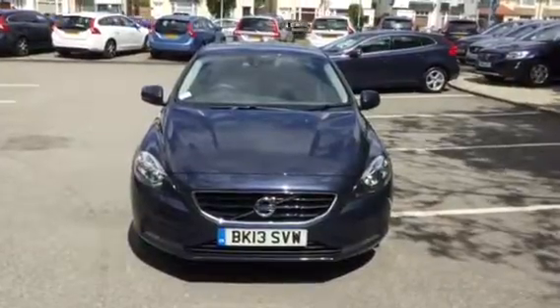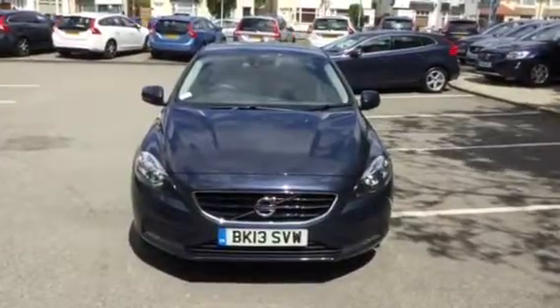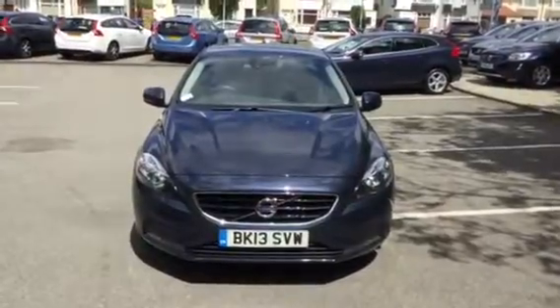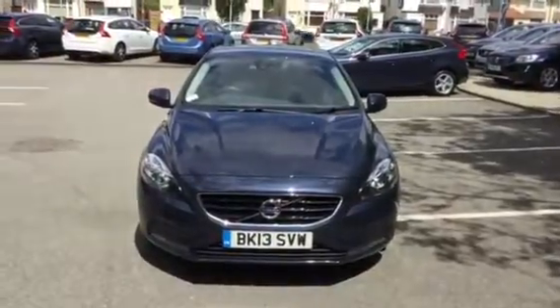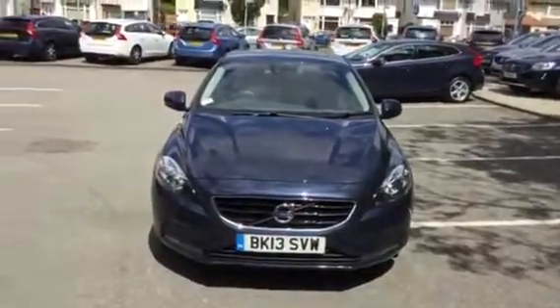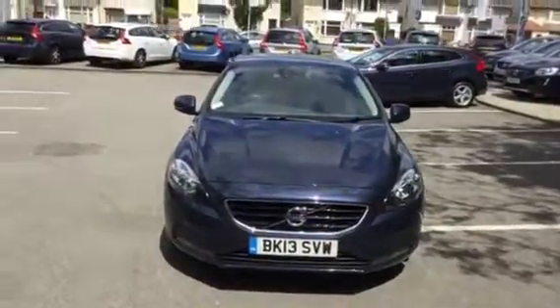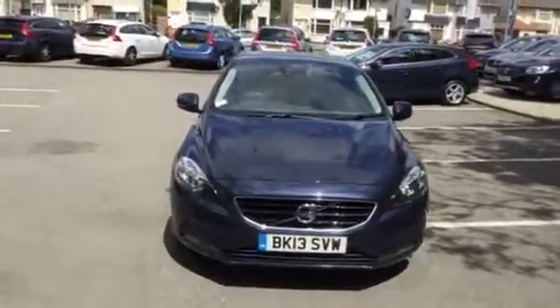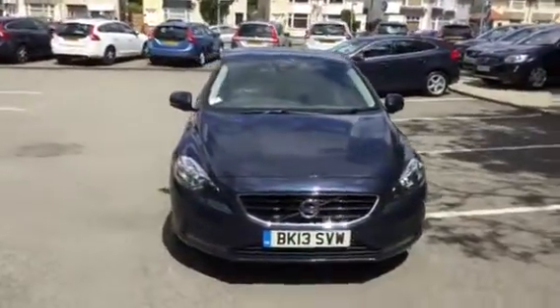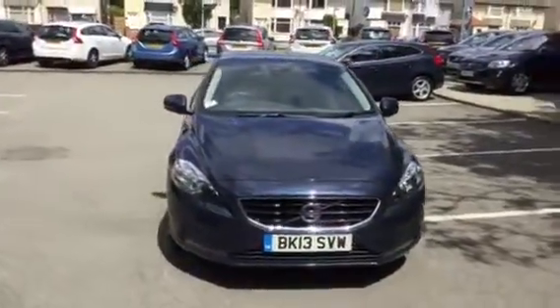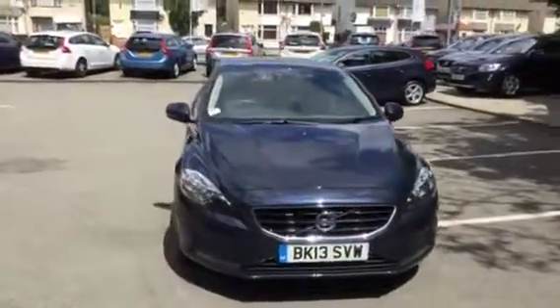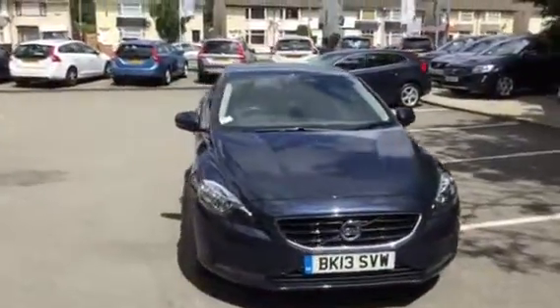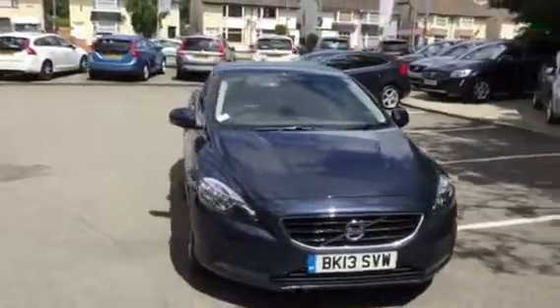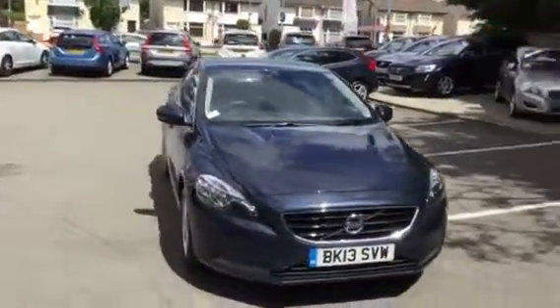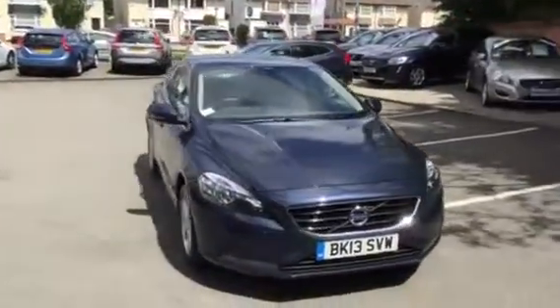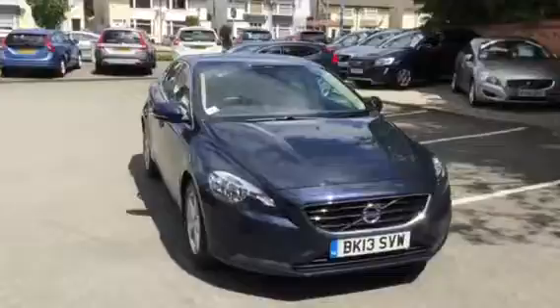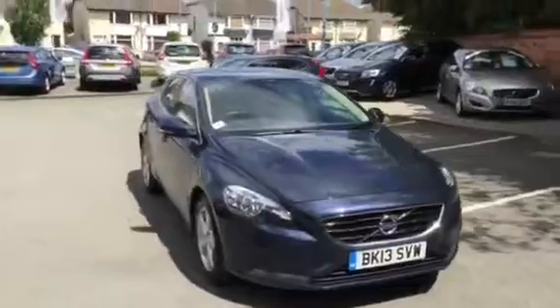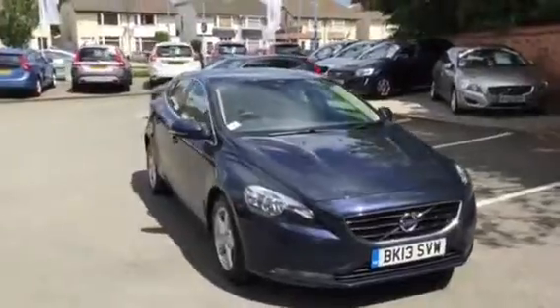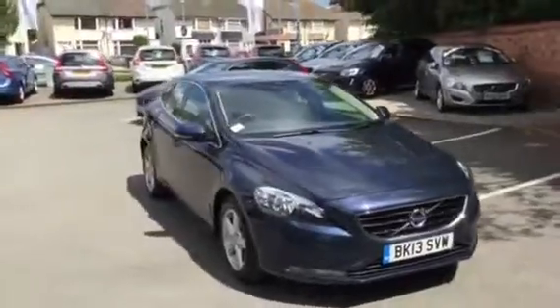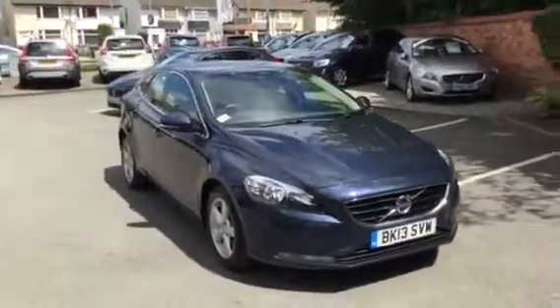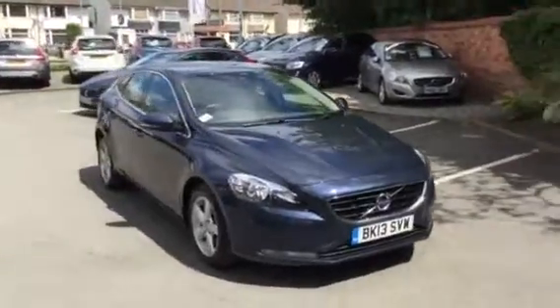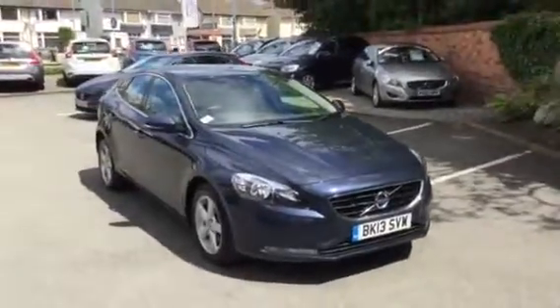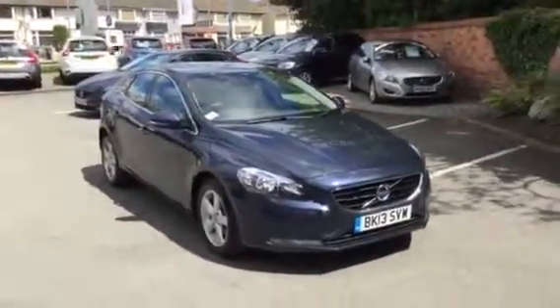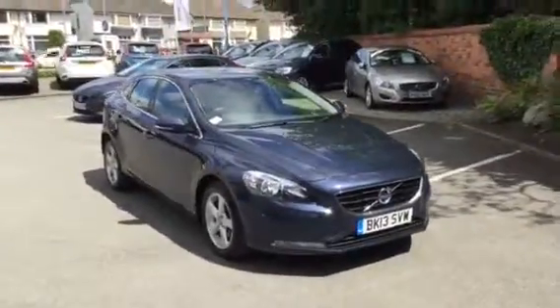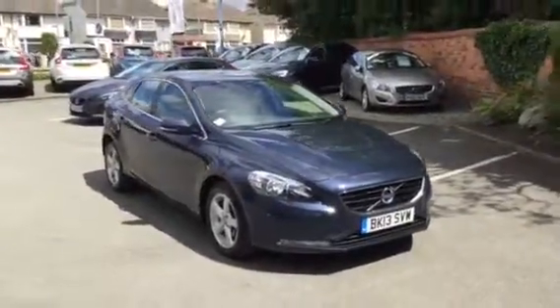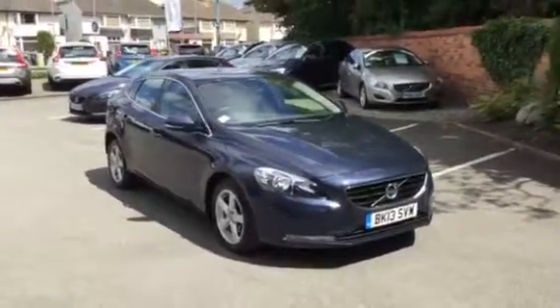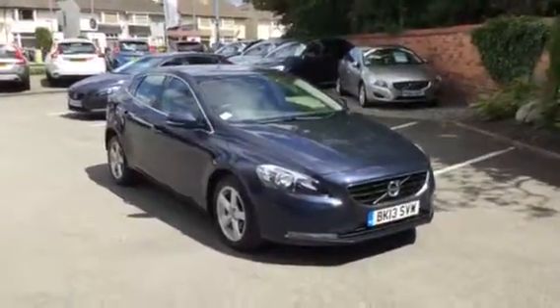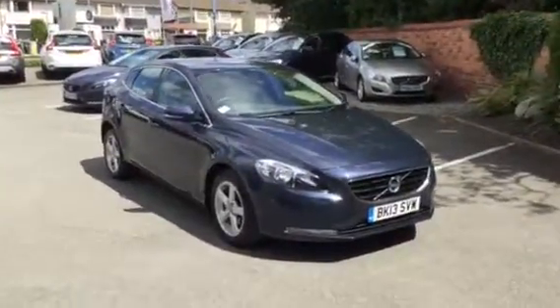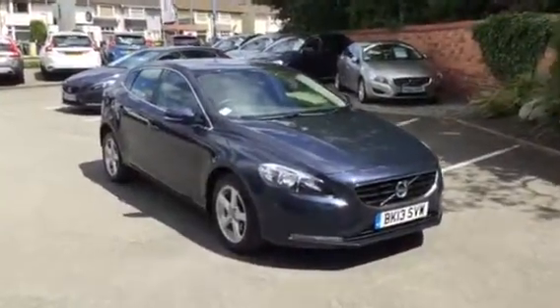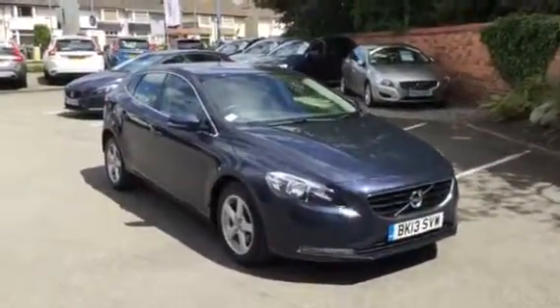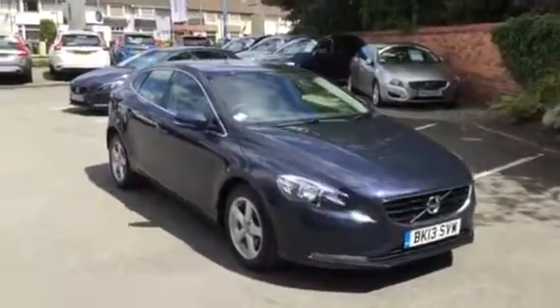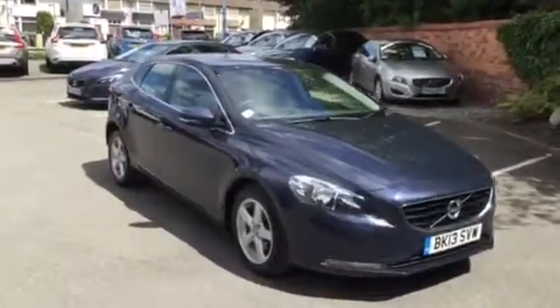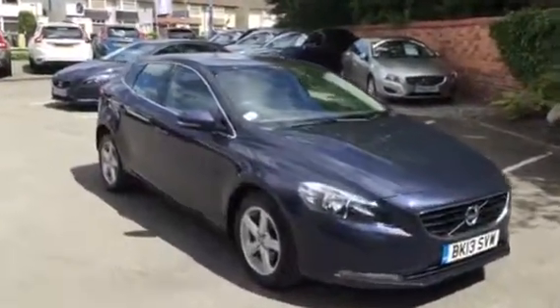Welcome to Rybrook Volvo in Chester. Here we have a short video showing the Volvo V40 D2 SE, registration BK13 SVW.